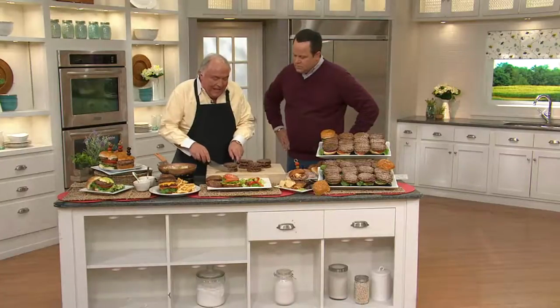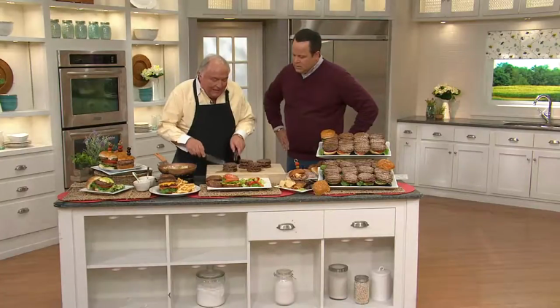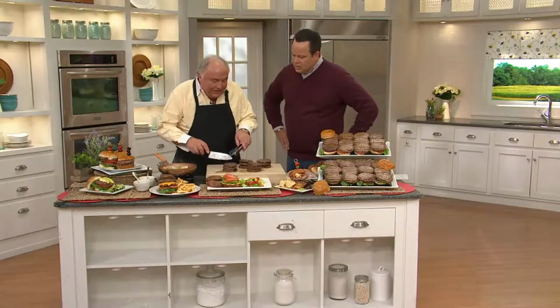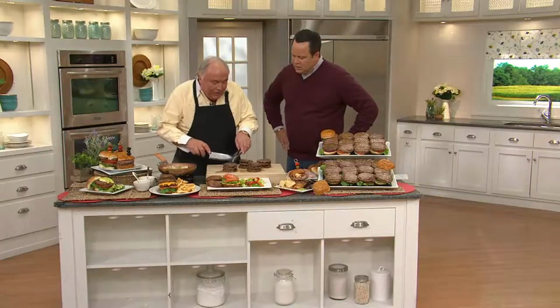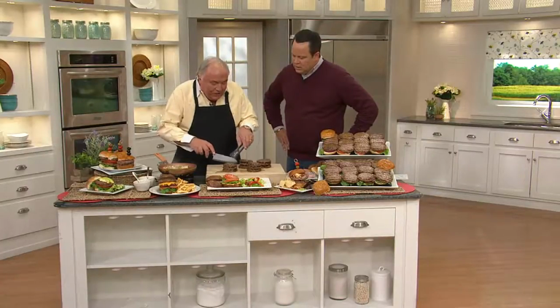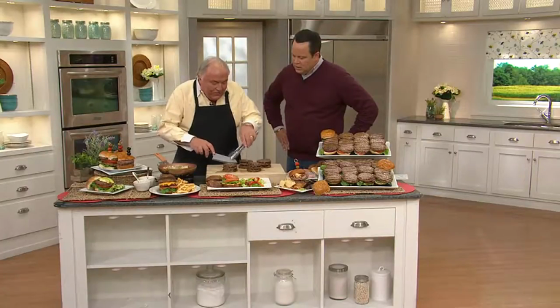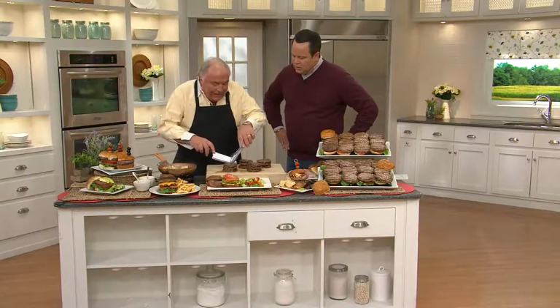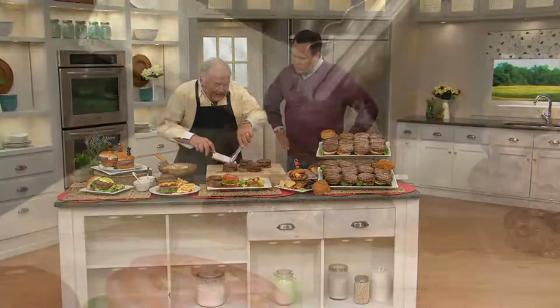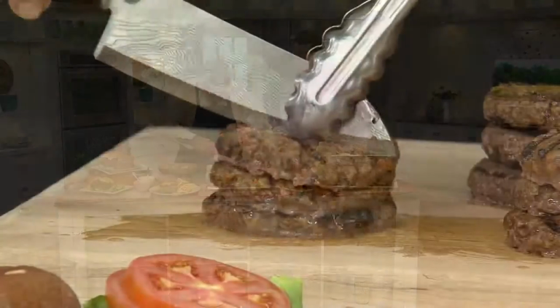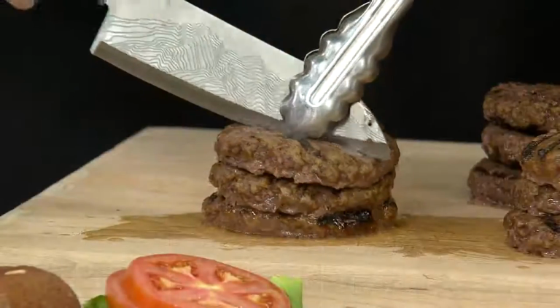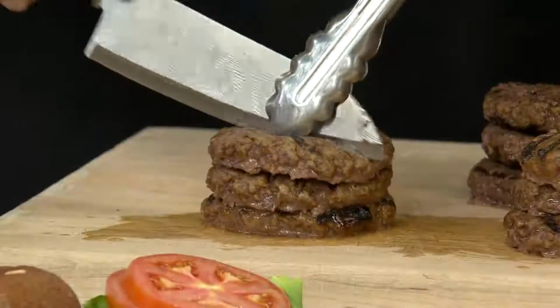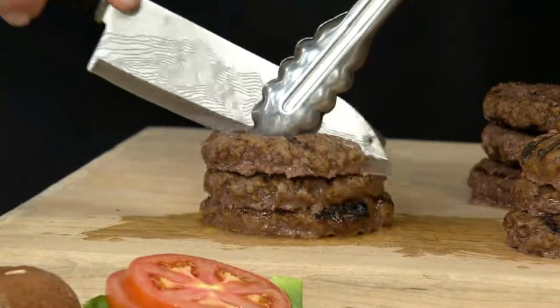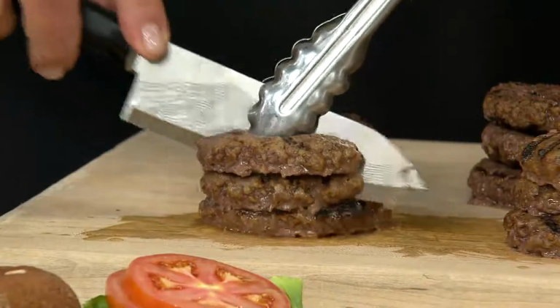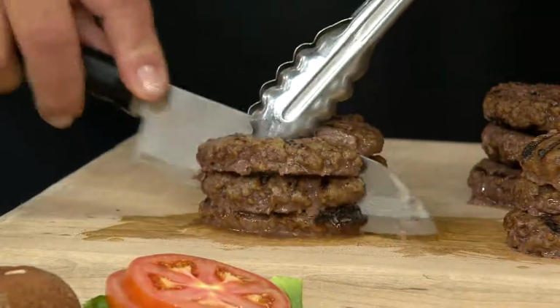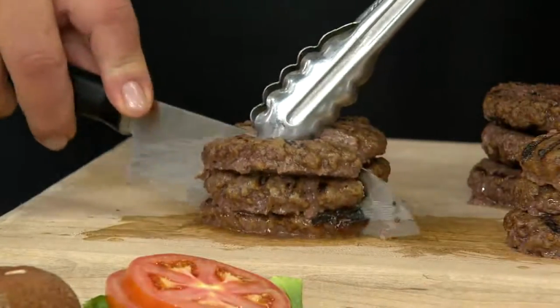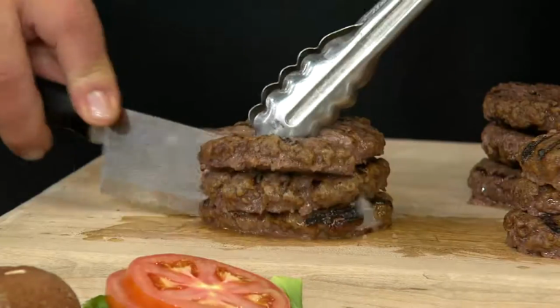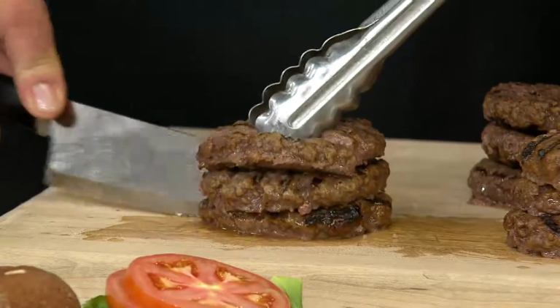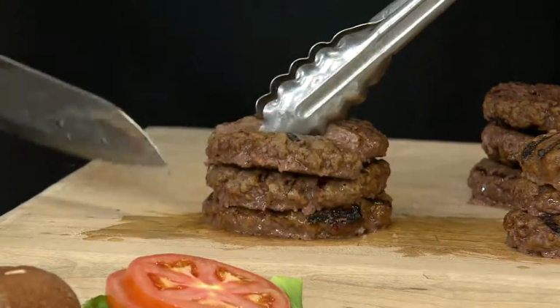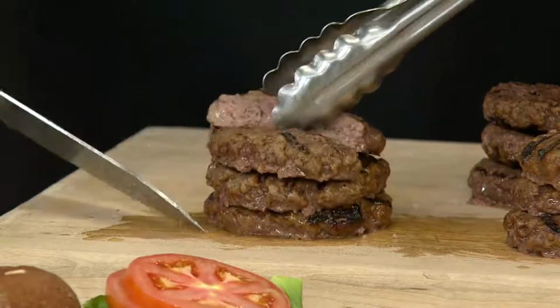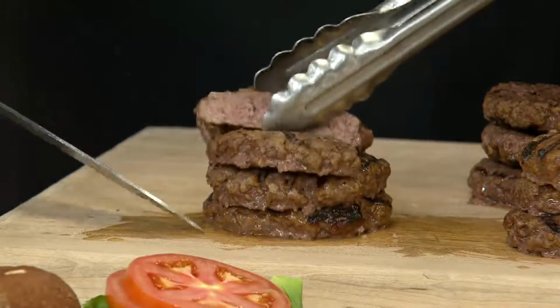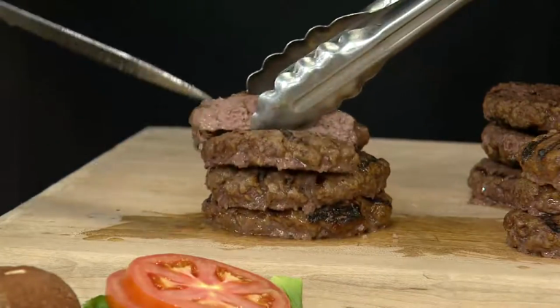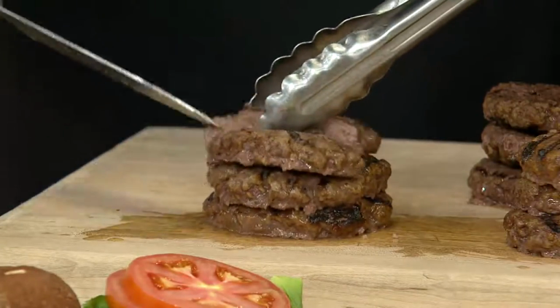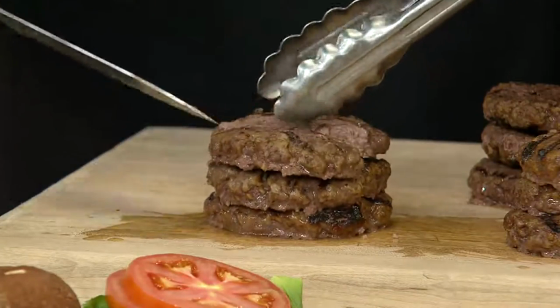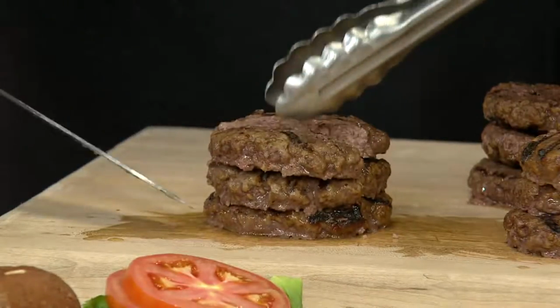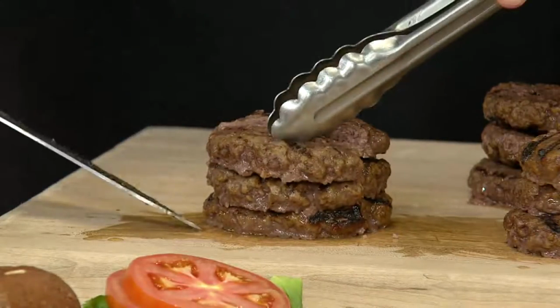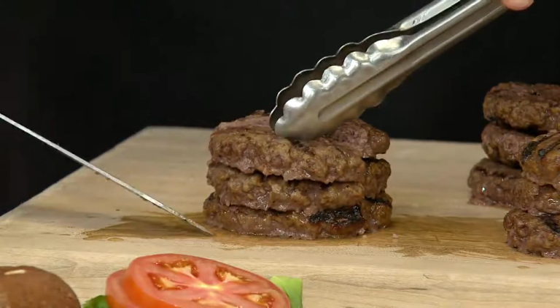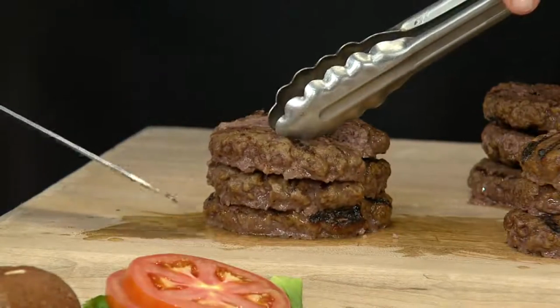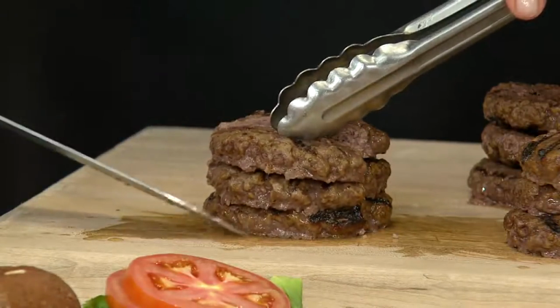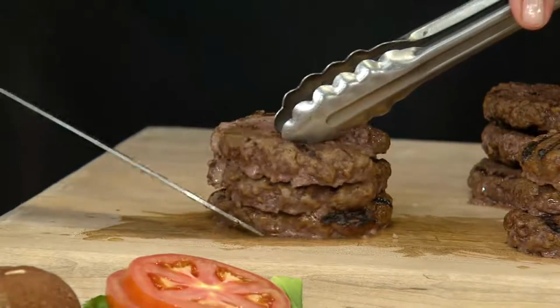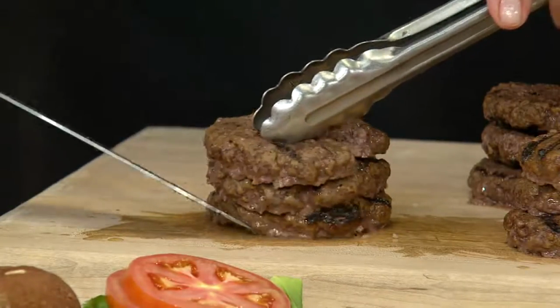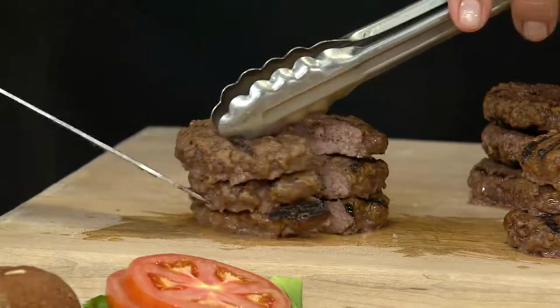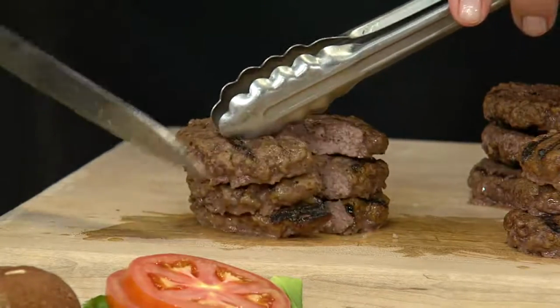Let me just cut one open to show you — they're just wonderful. They're 75% short rib and 25% sirloin, and they're just full of juice, David.